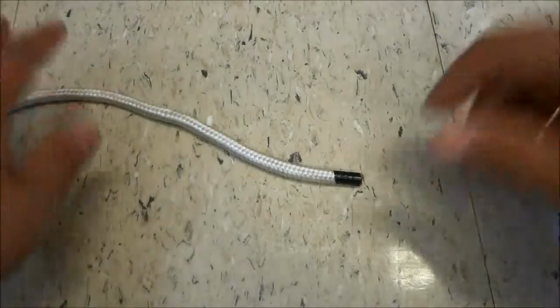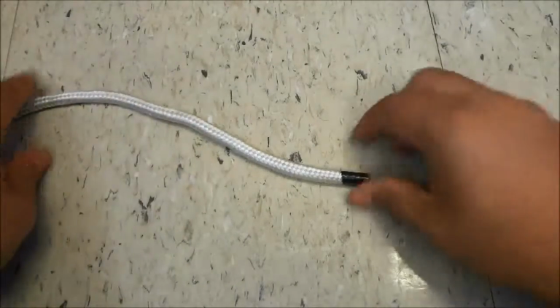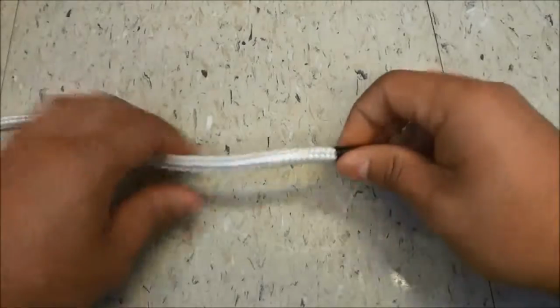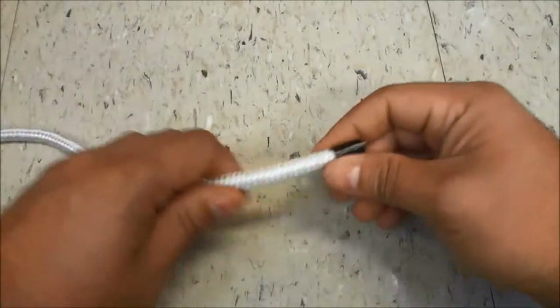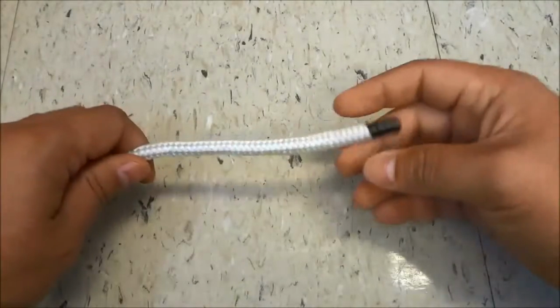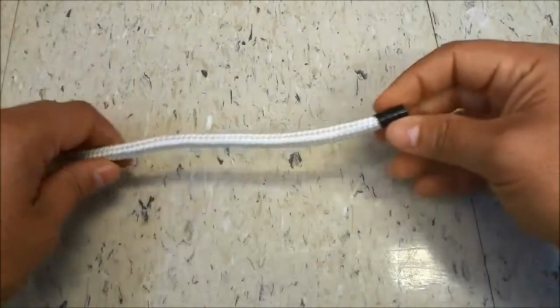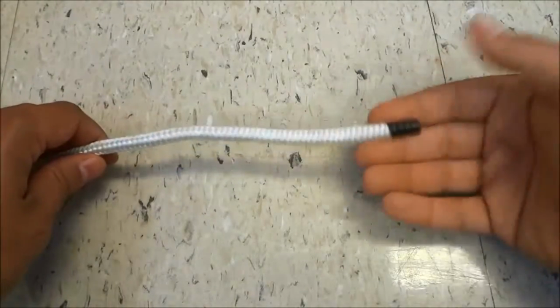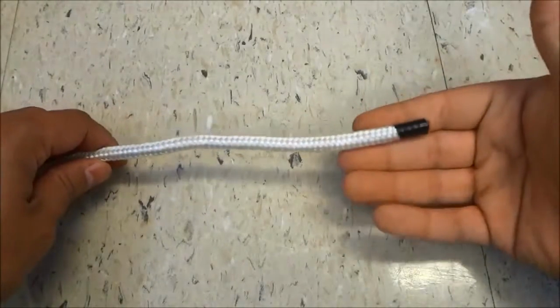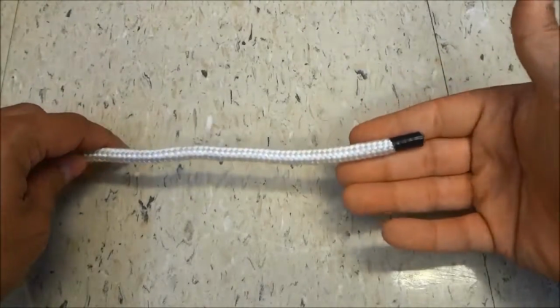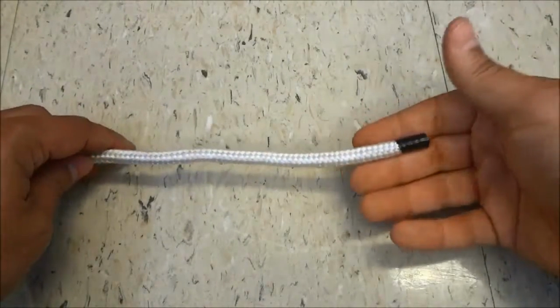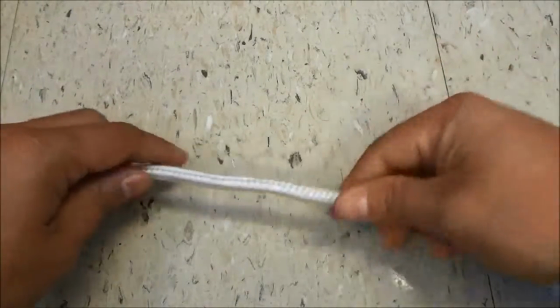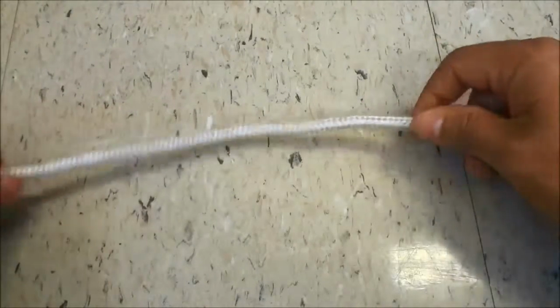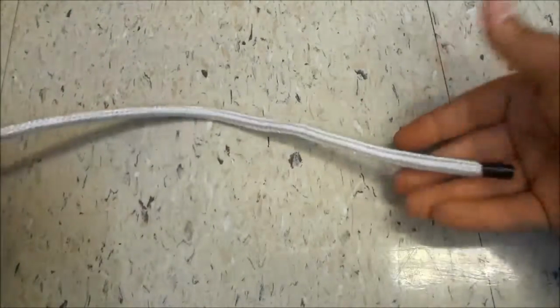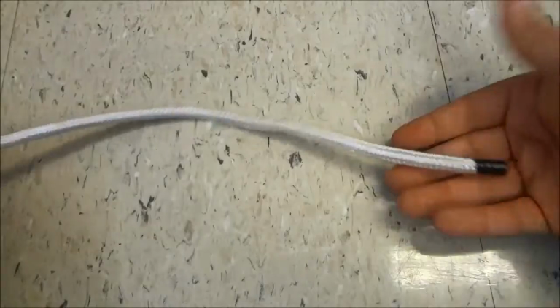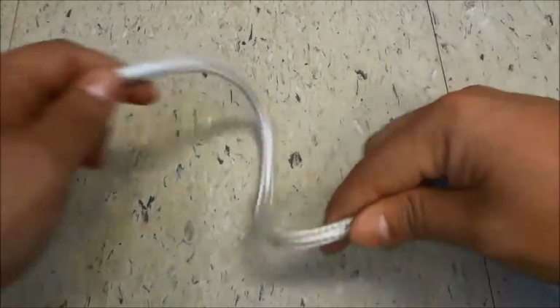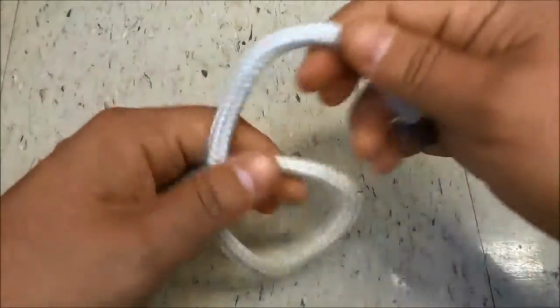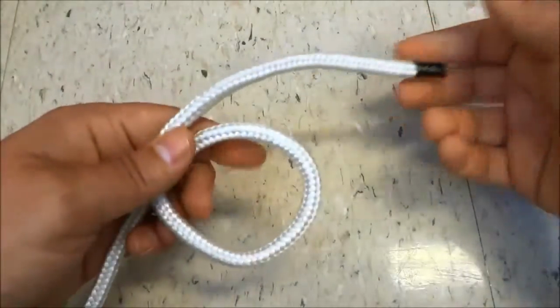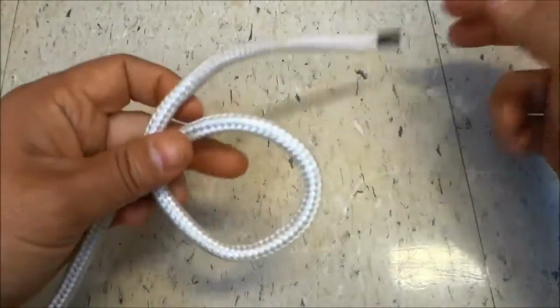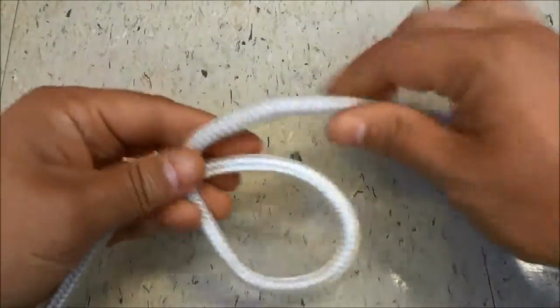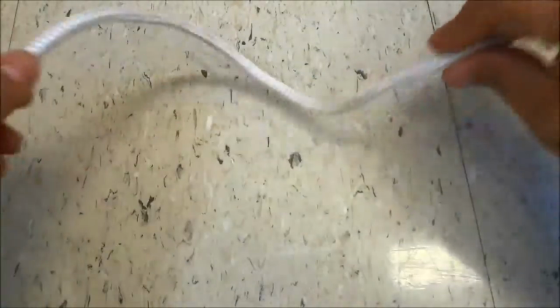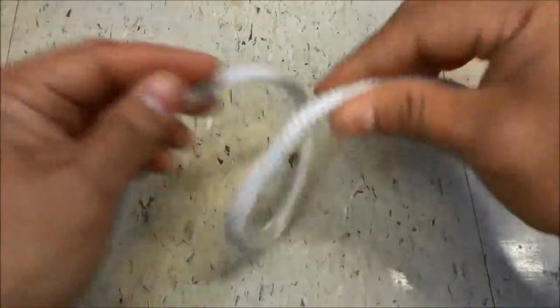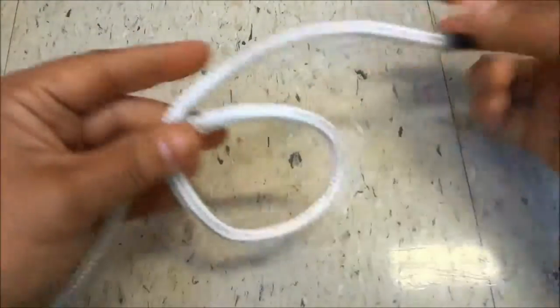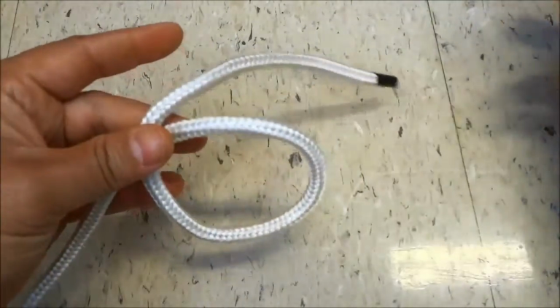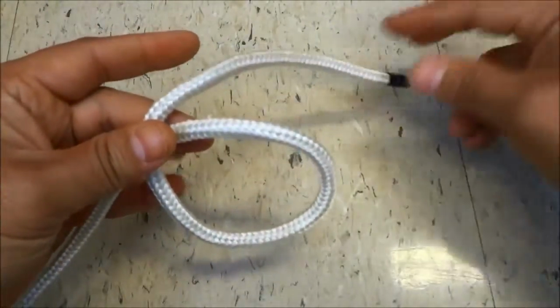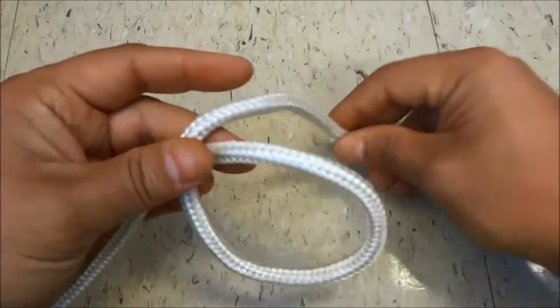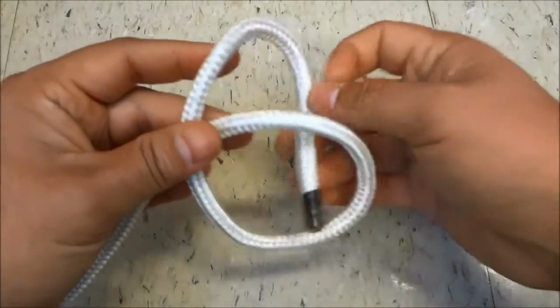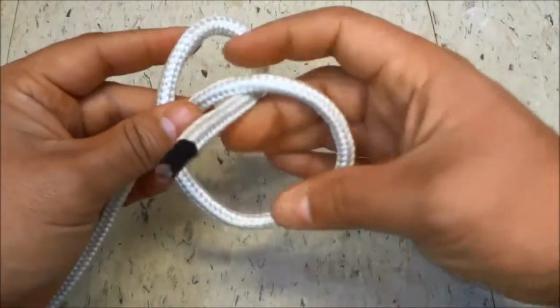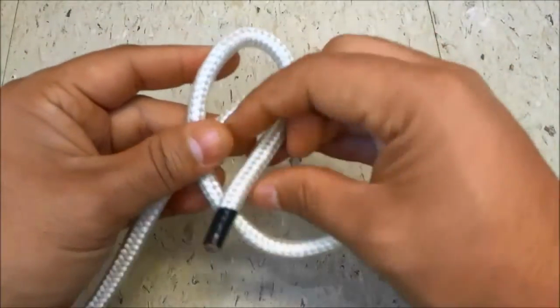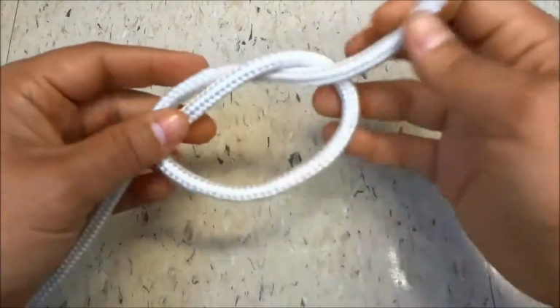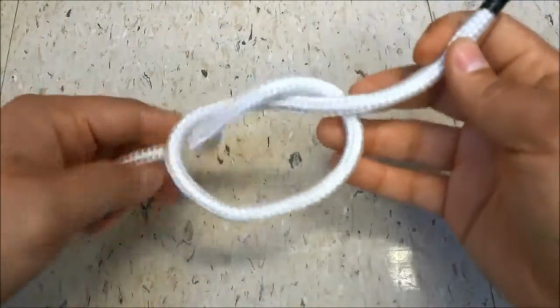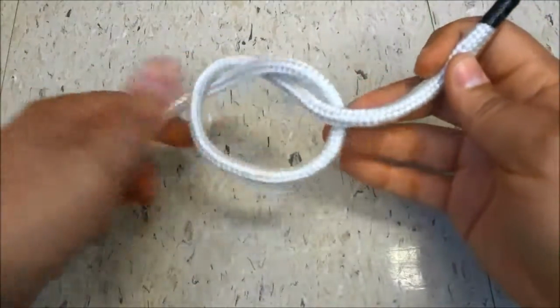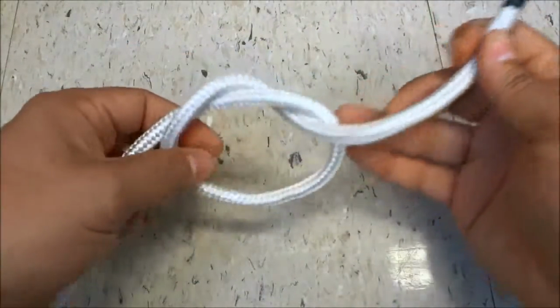The first step is to get the rope end on your right hand side. Then the next step is to create an overhand knot — just like that — so I'm just getting the rope like that and then creating a very, very loose overhand knot.